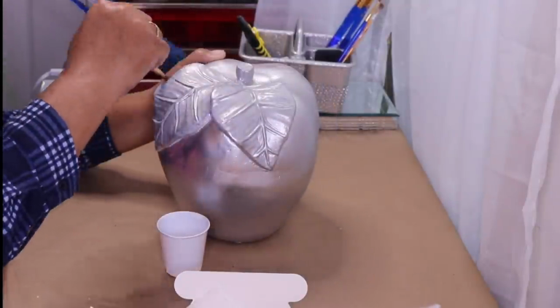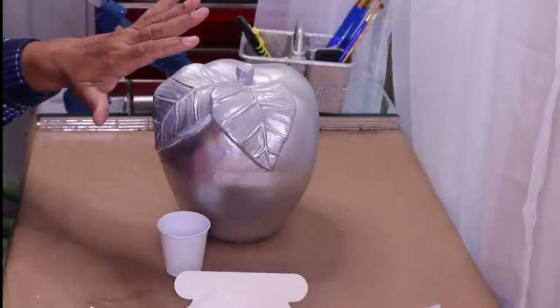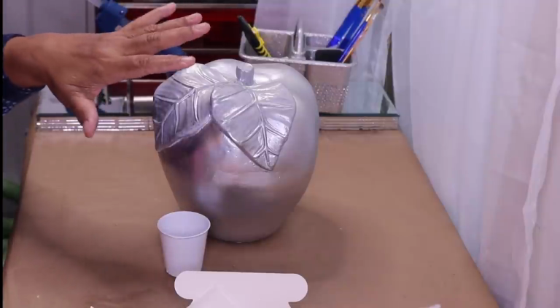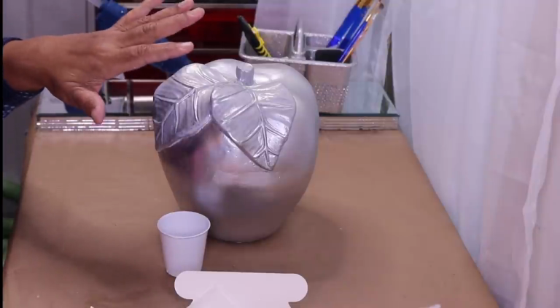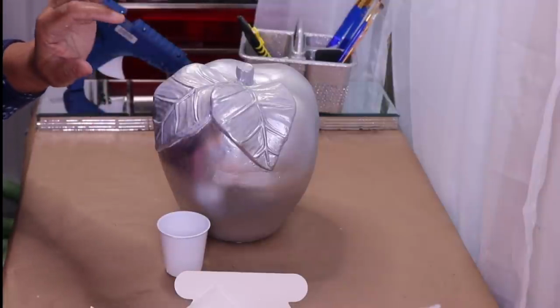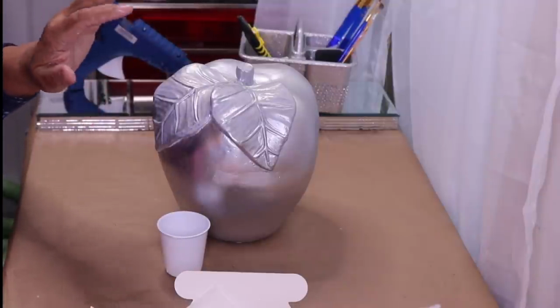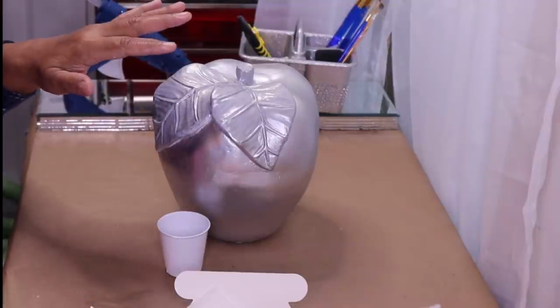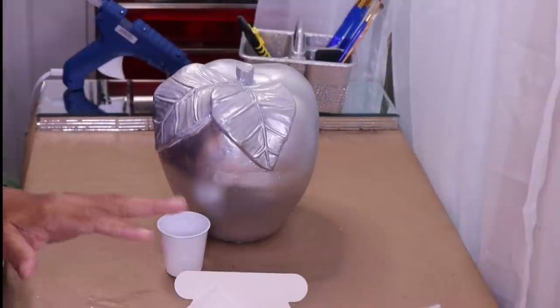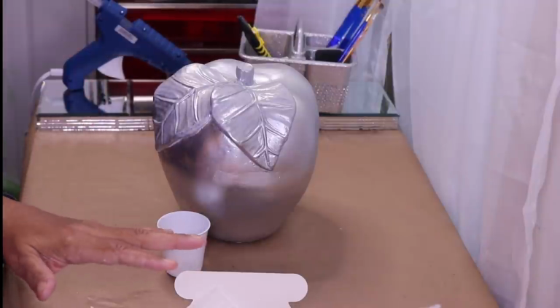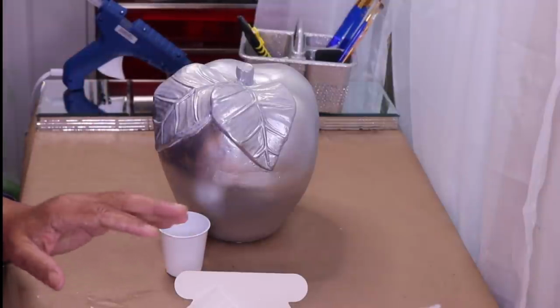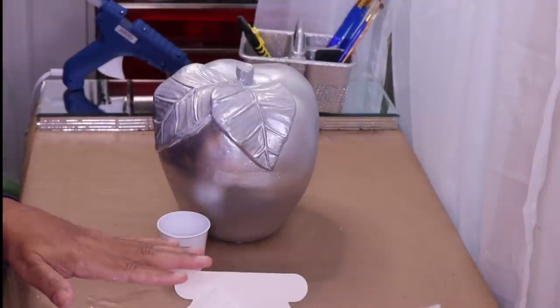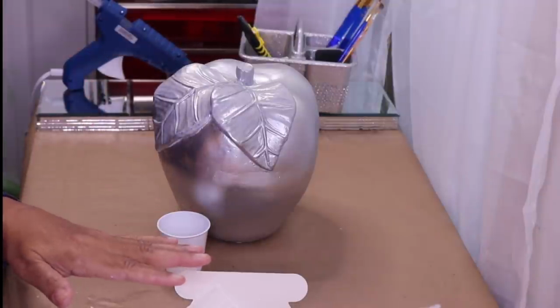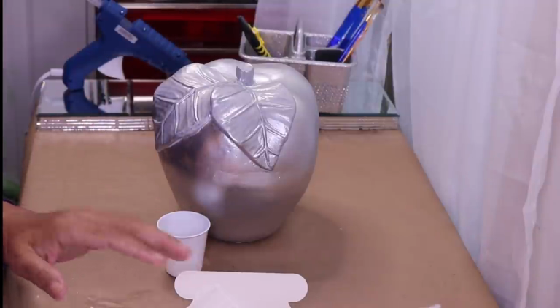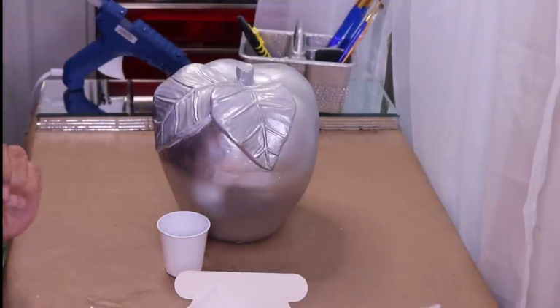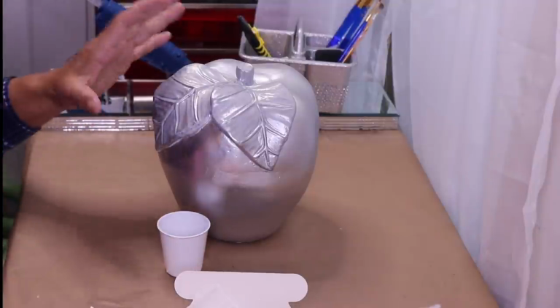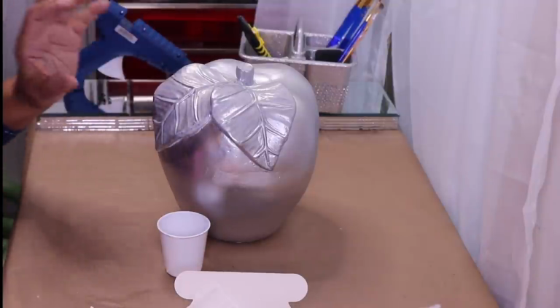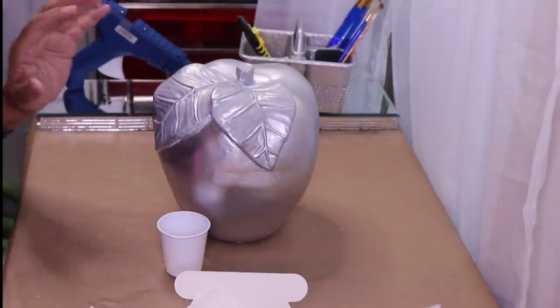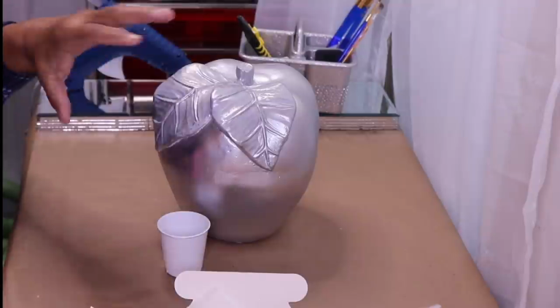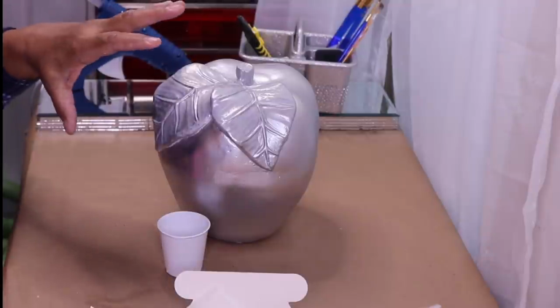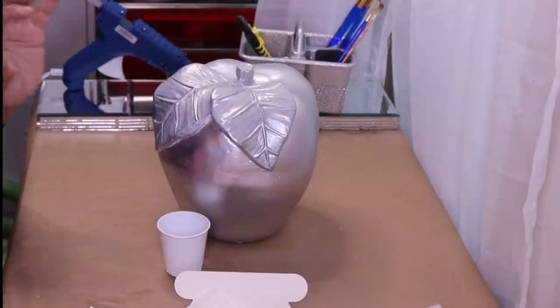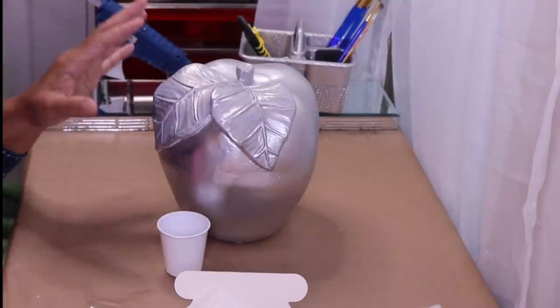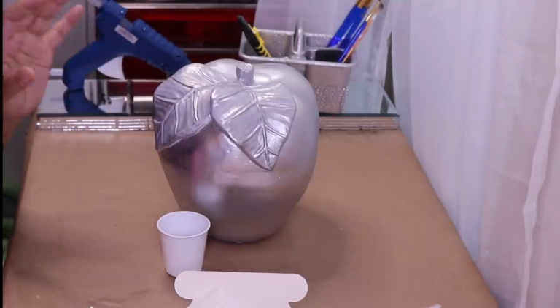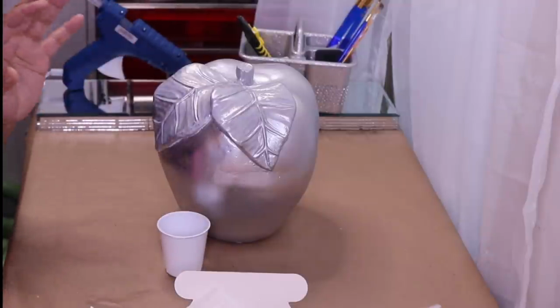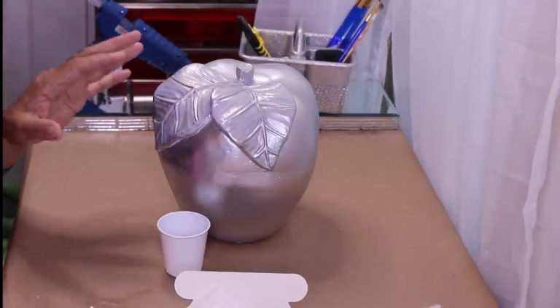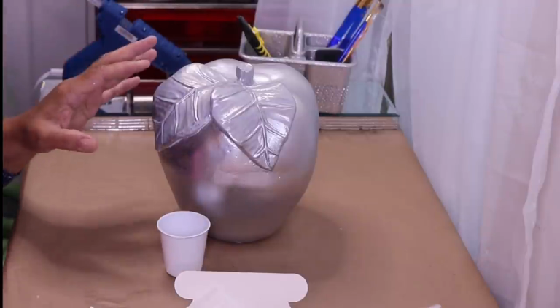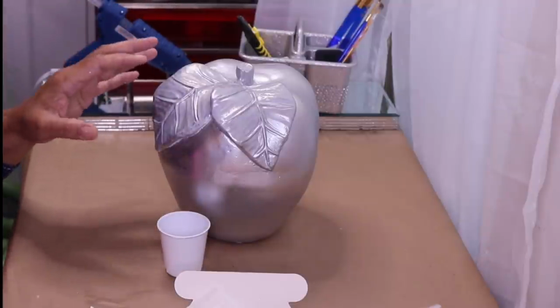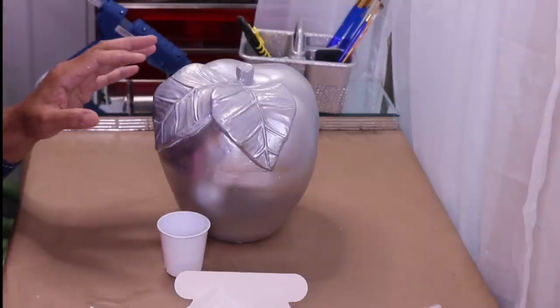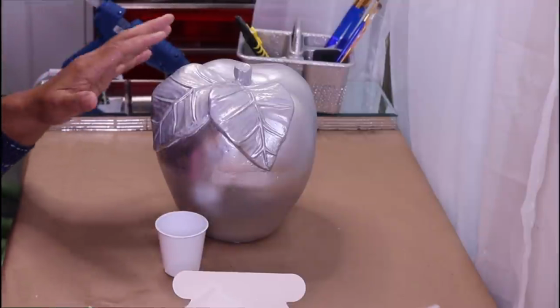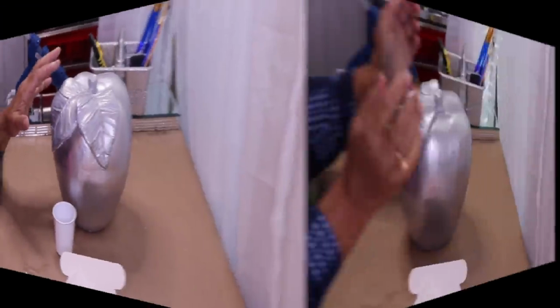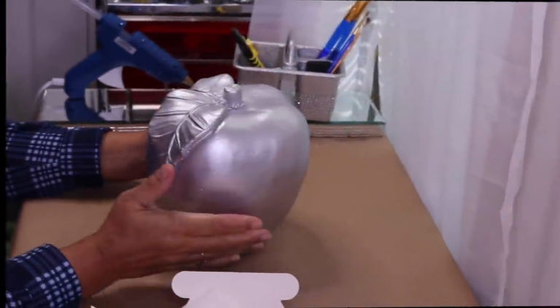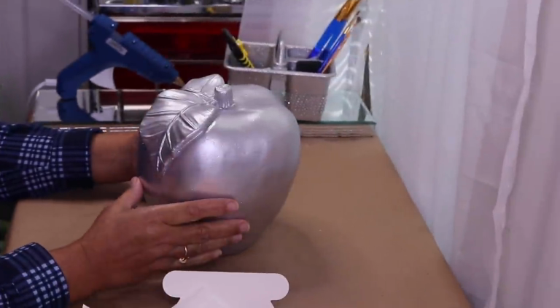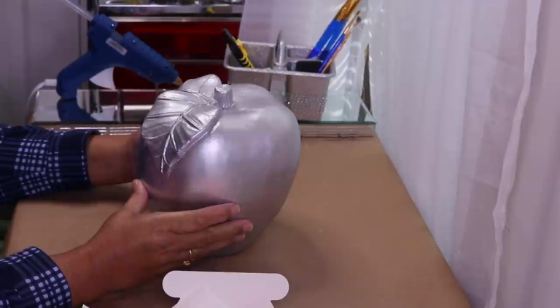I'm going to let this adhesive sit for about 30 minutes, then I'll come back and apply the silver leaf. Keep in mind whenever you're doing this, you only want to put the adhesive where you want the silver leaf to attach.